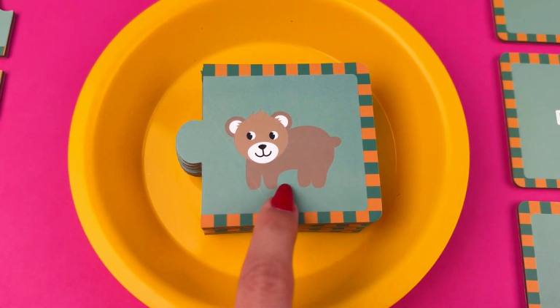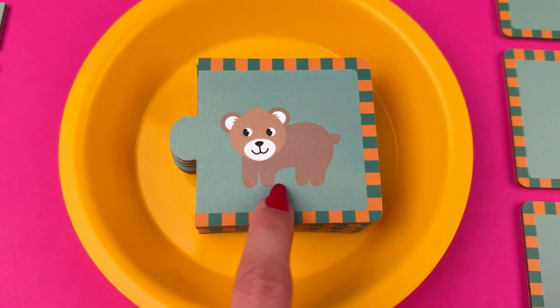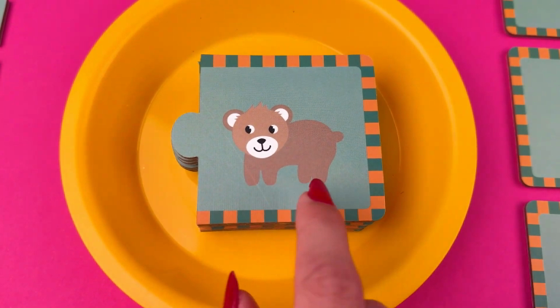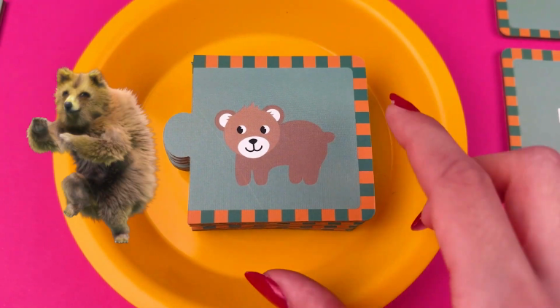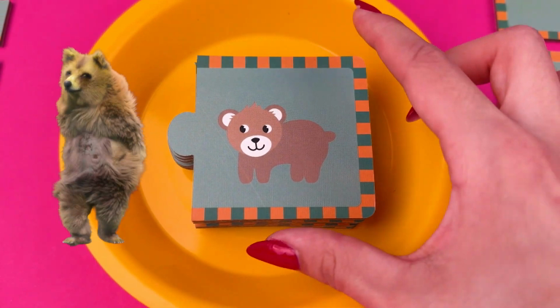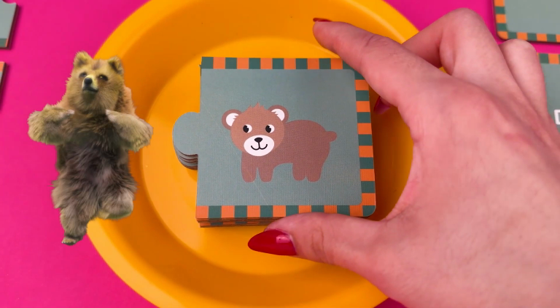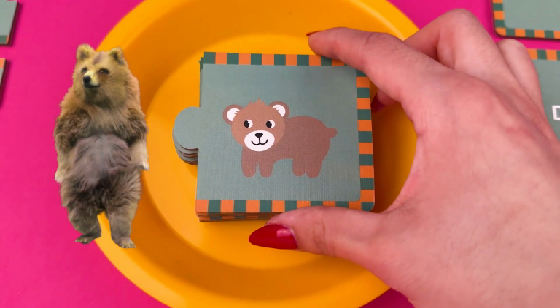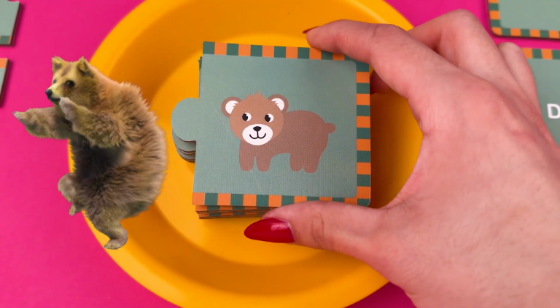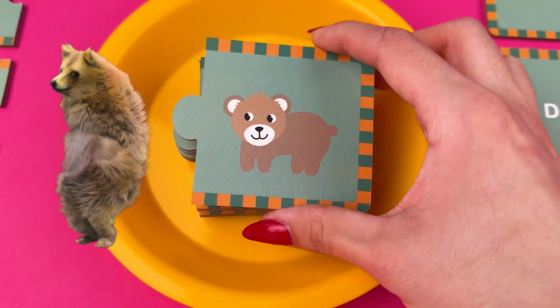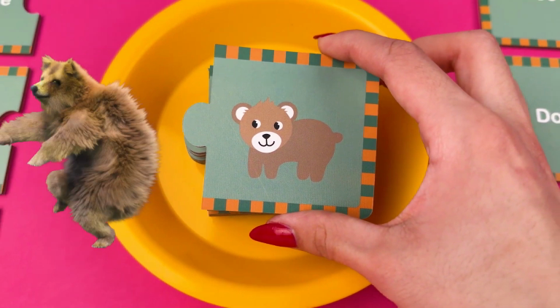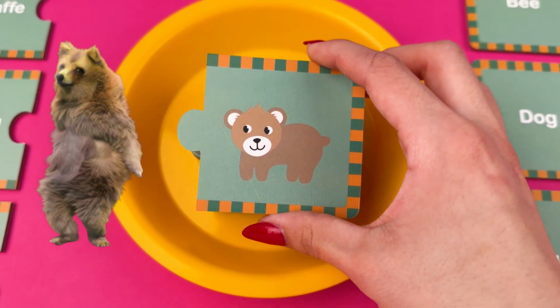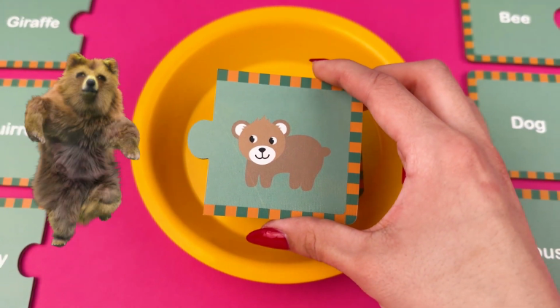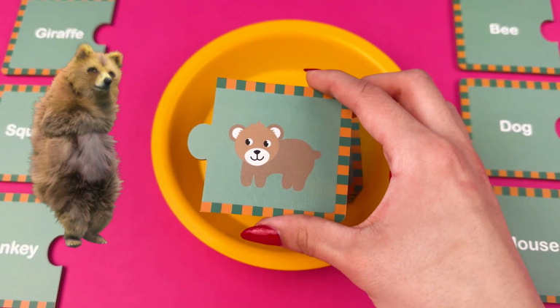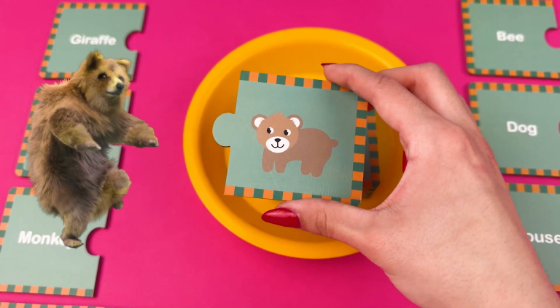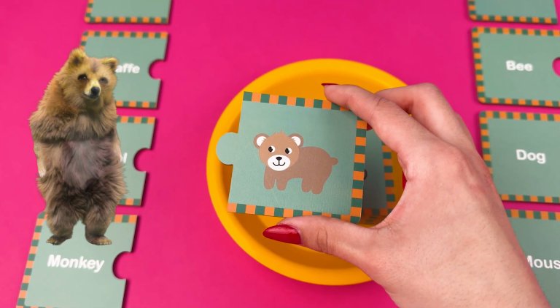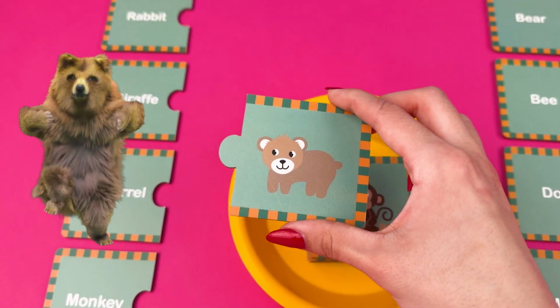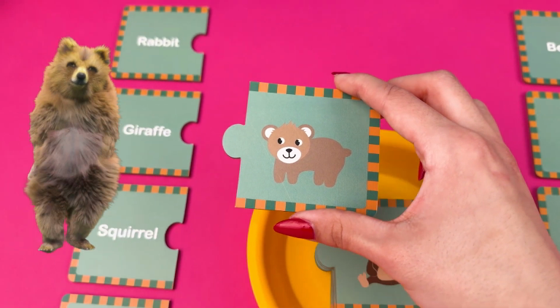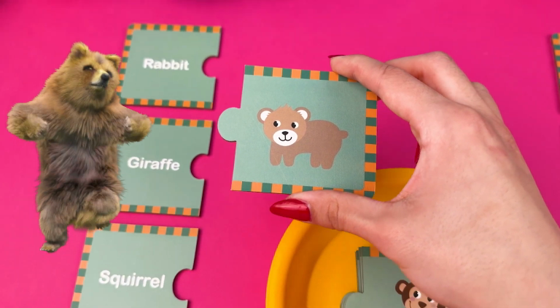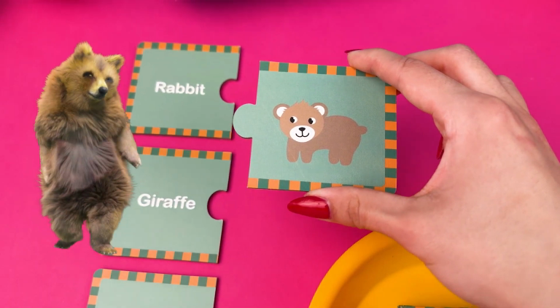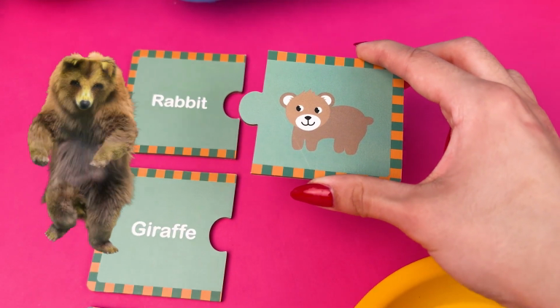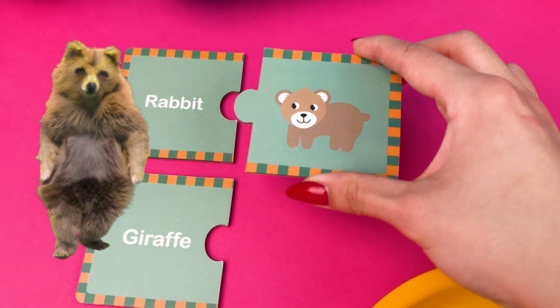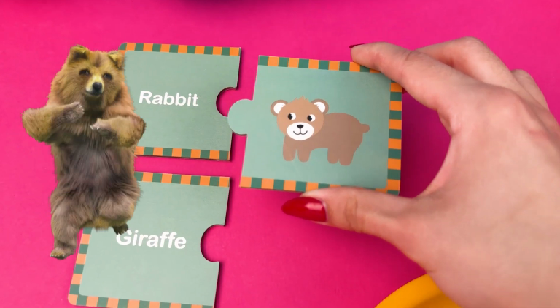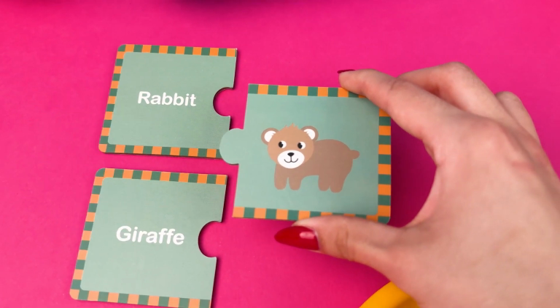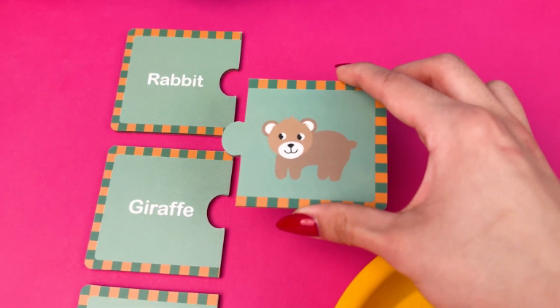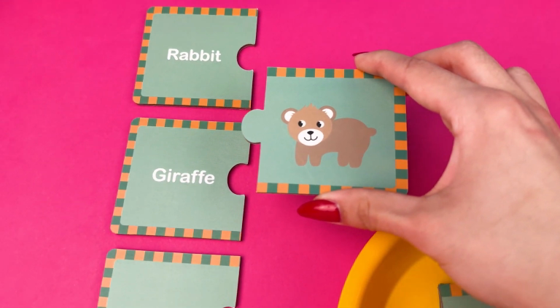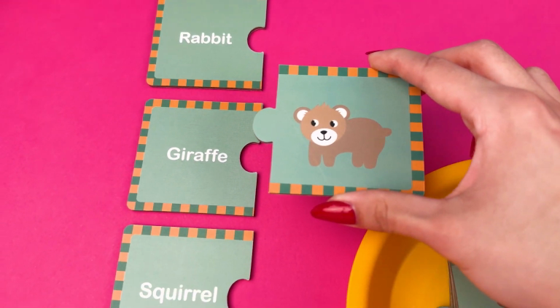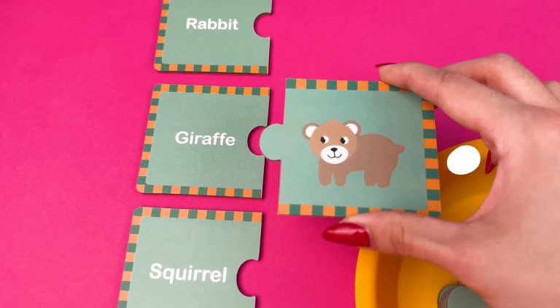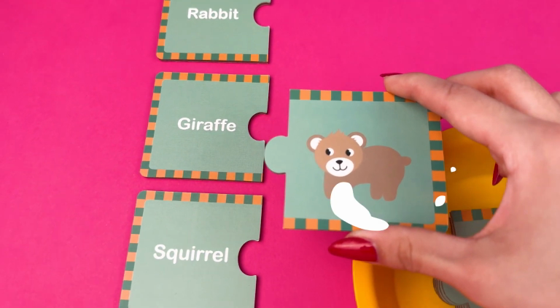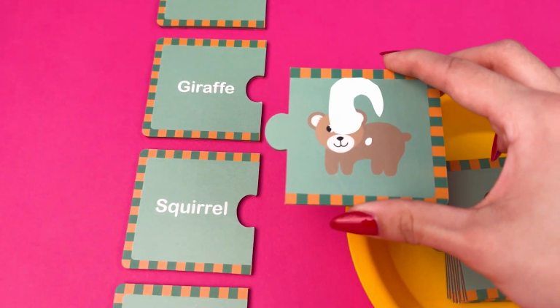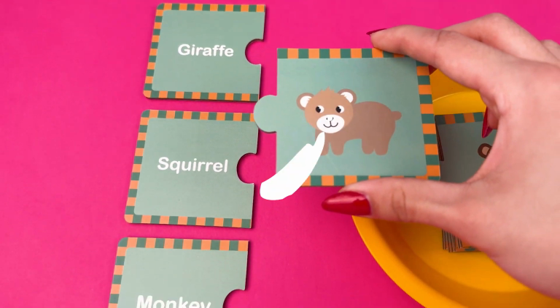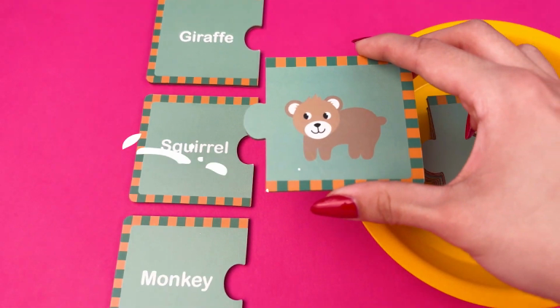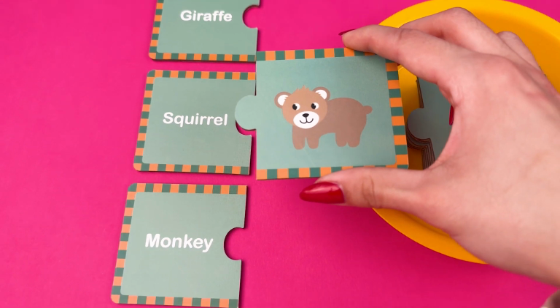And here's another cool animal. We bet you guys know its name. Come on guys! We know that this is a very easy one for all of you.